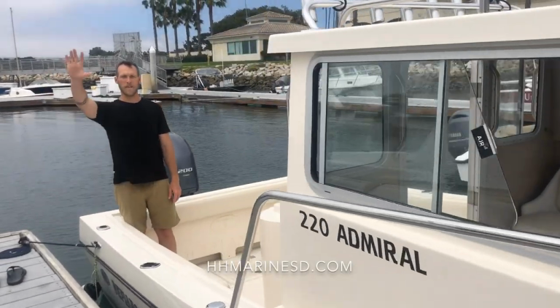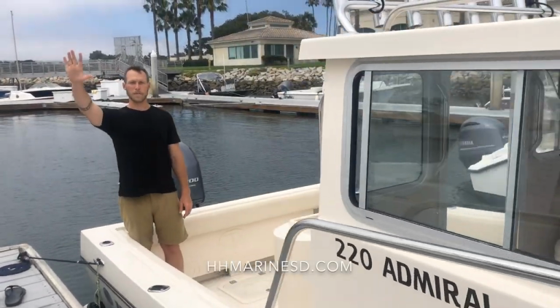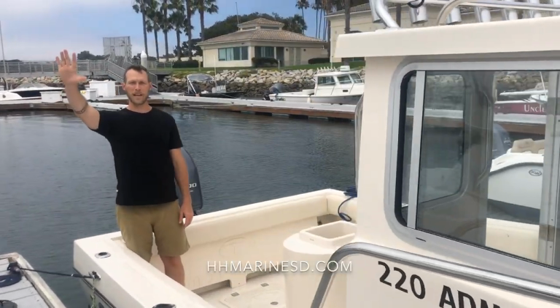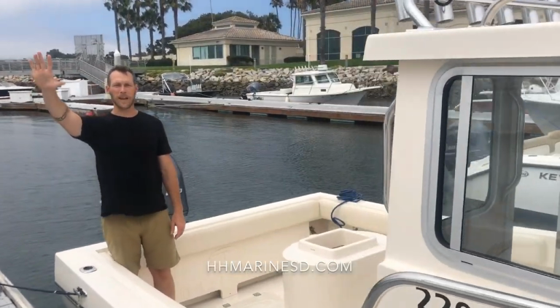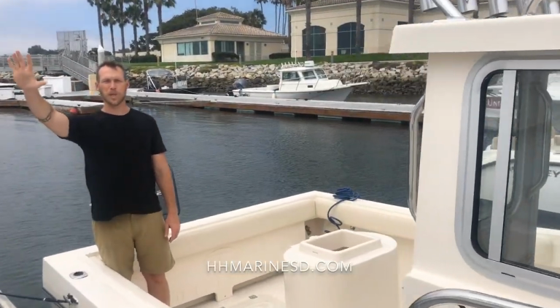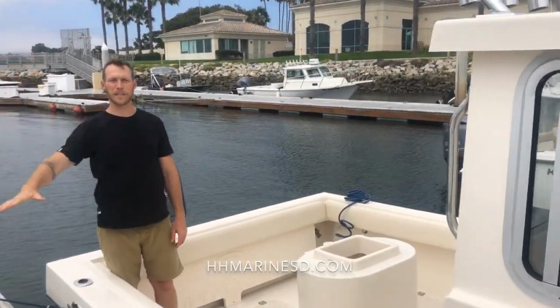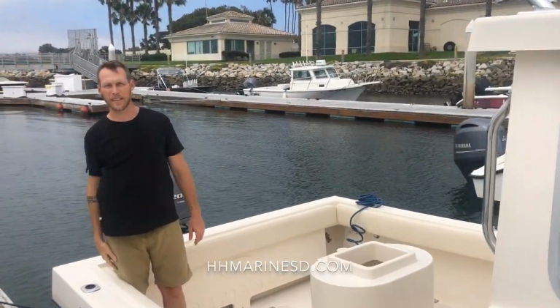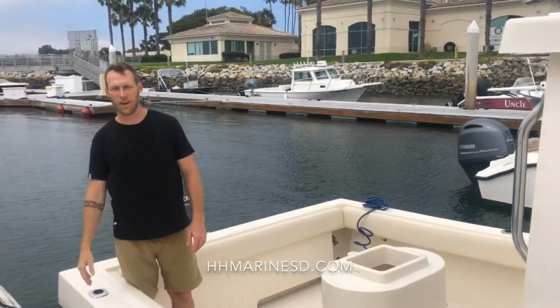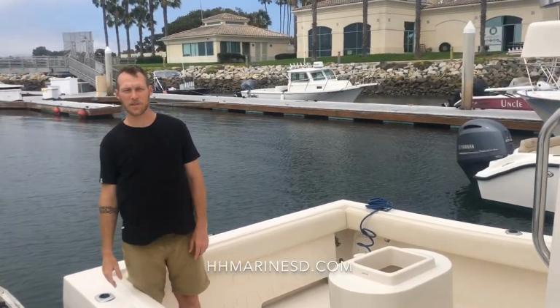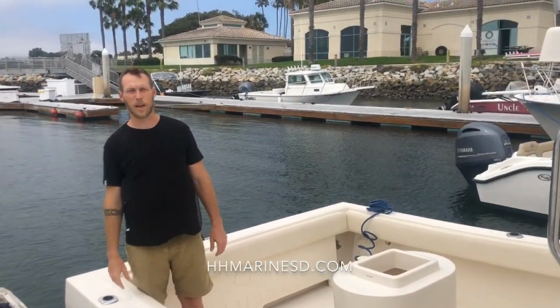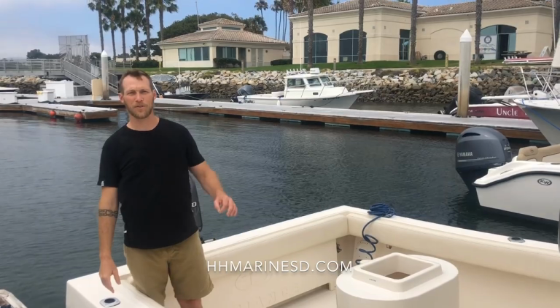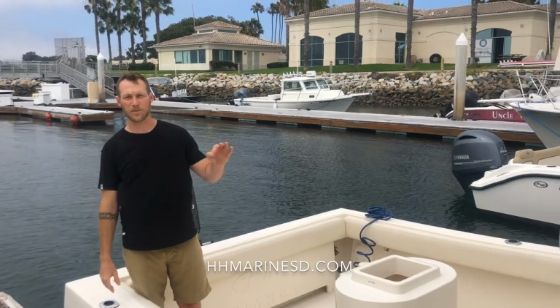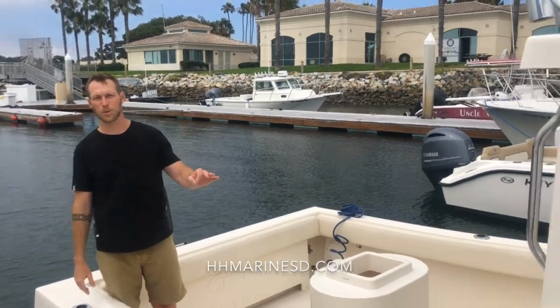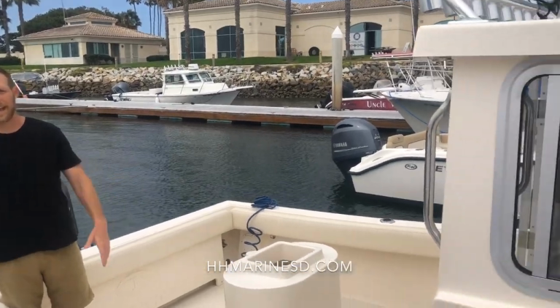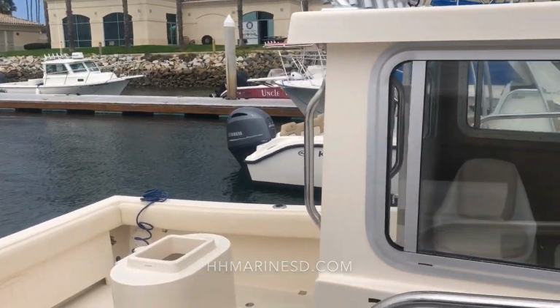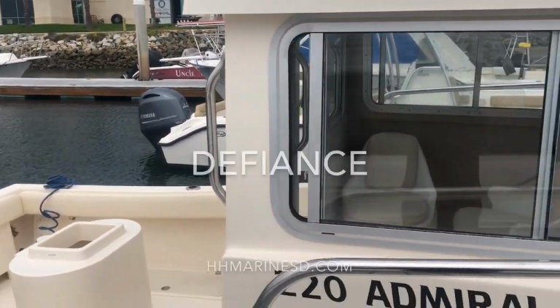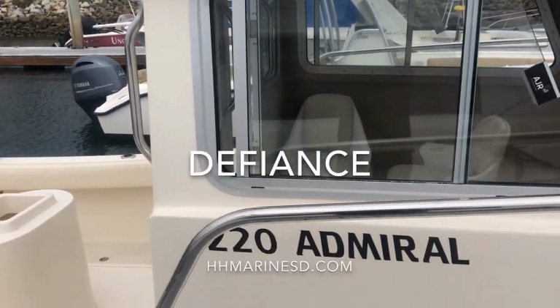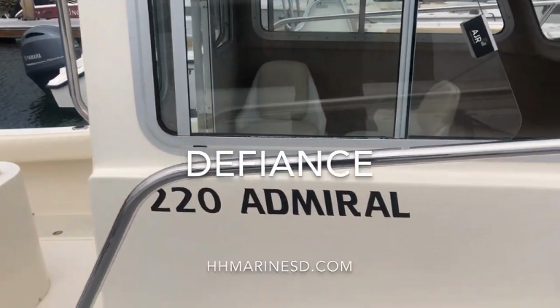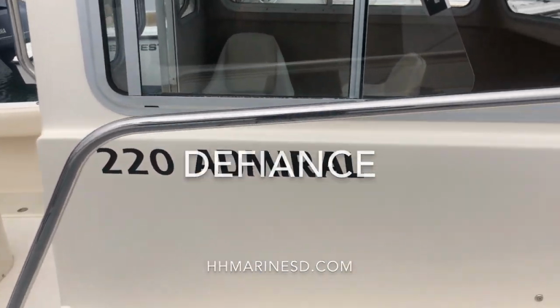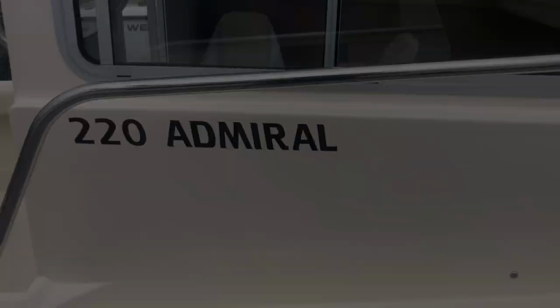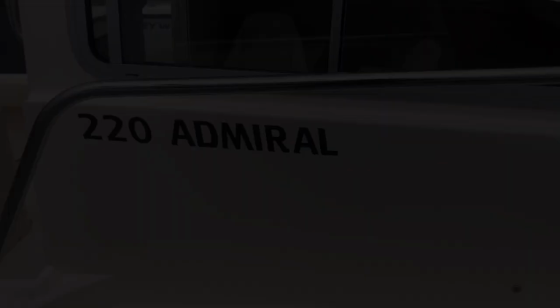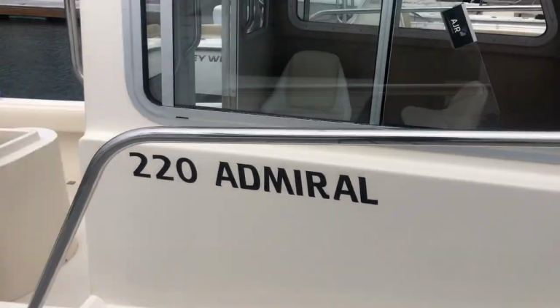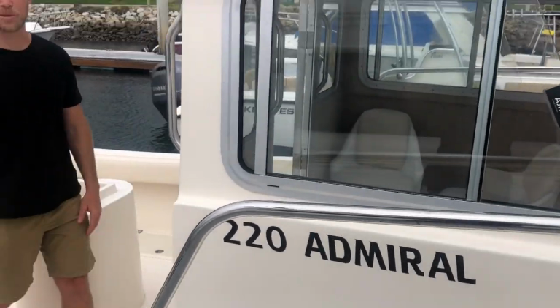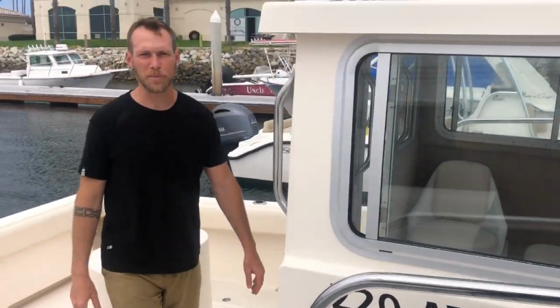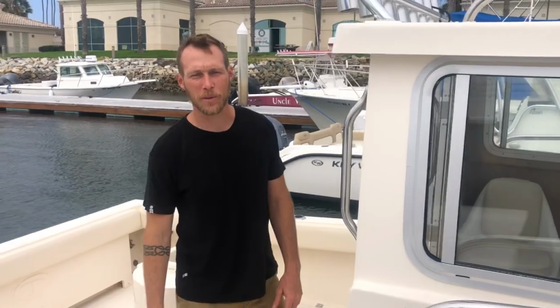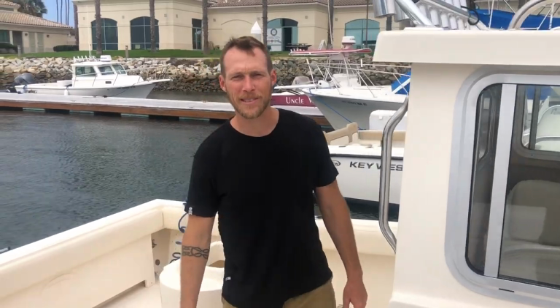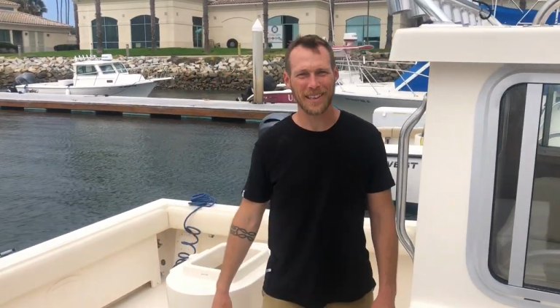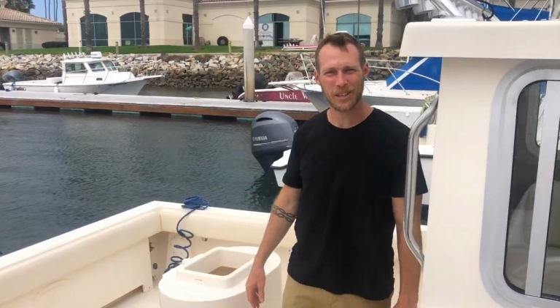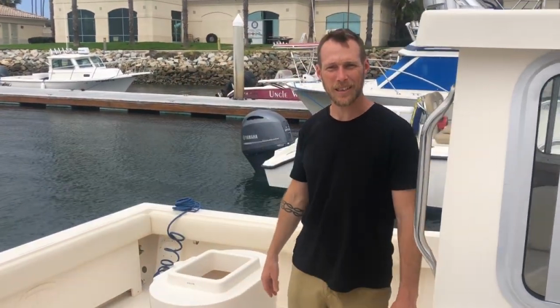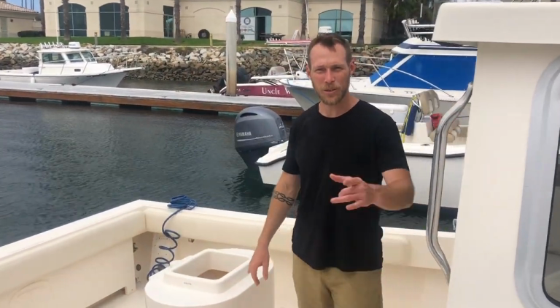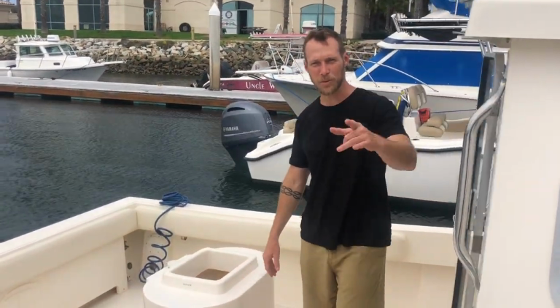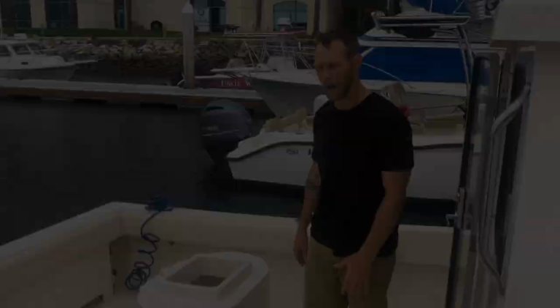Hey everybody, my name is Dan with H&H Marine in San Diego. This is the brand new Defiance 220 Admiral. One of our customers just bought this boat and was nice enough to let us take a look at it and show you guys what it's all about.